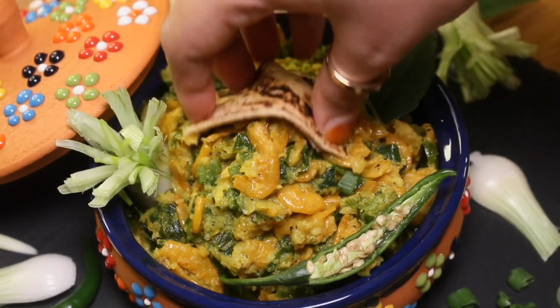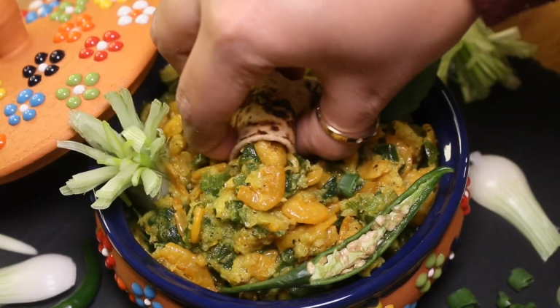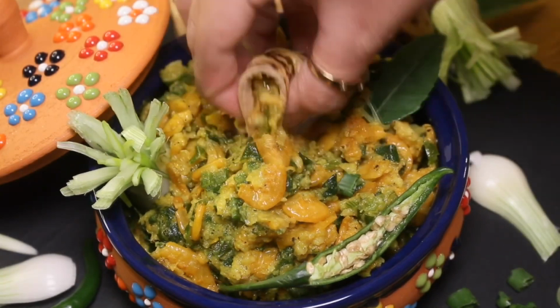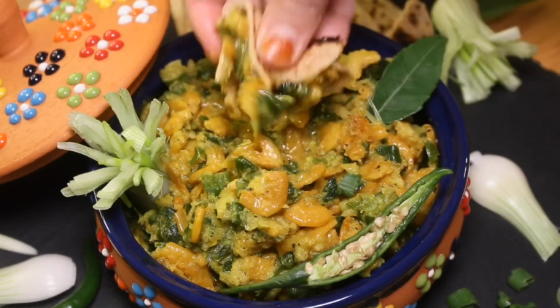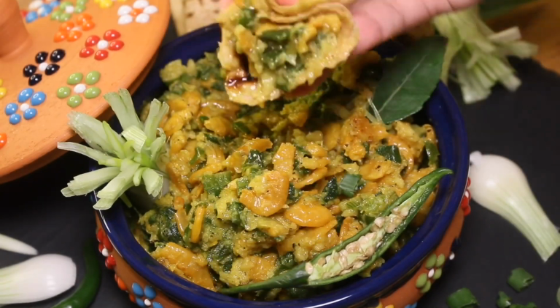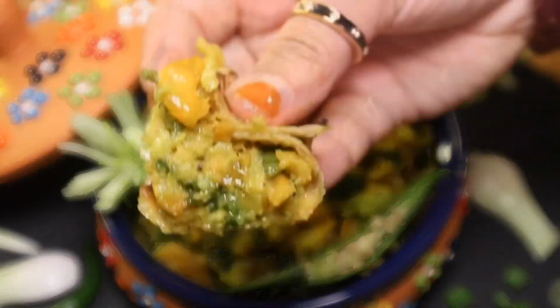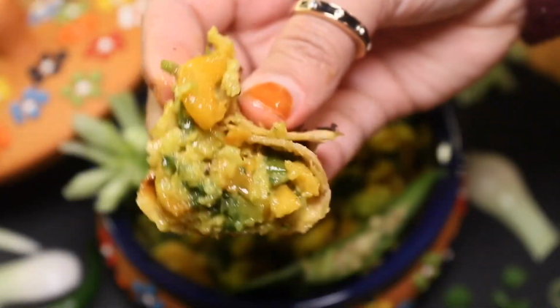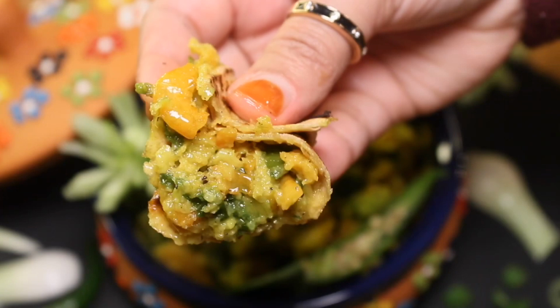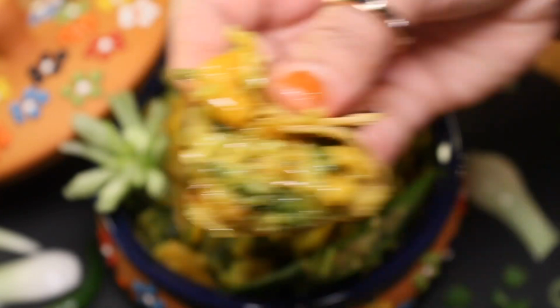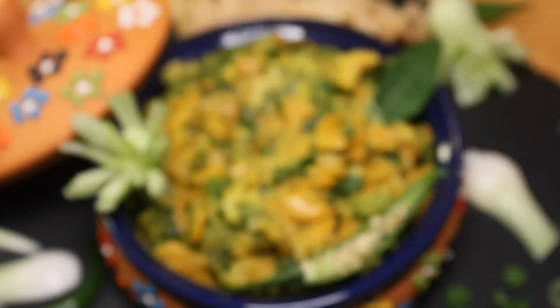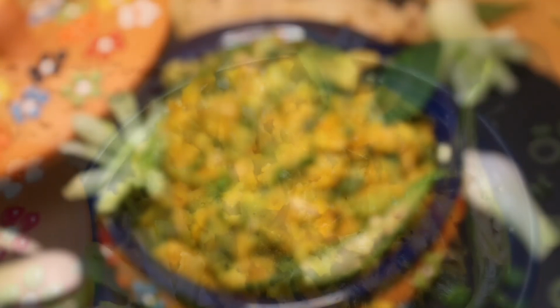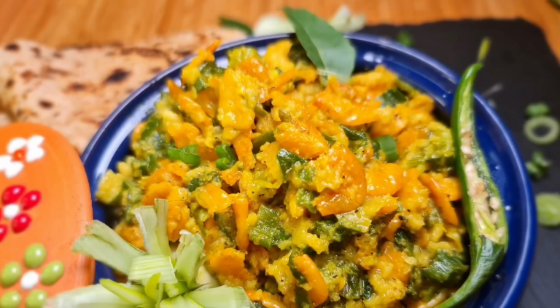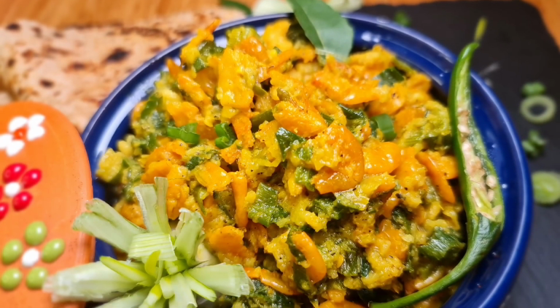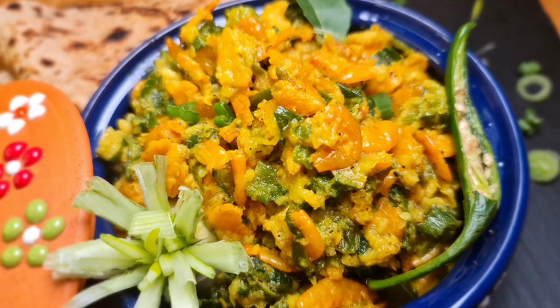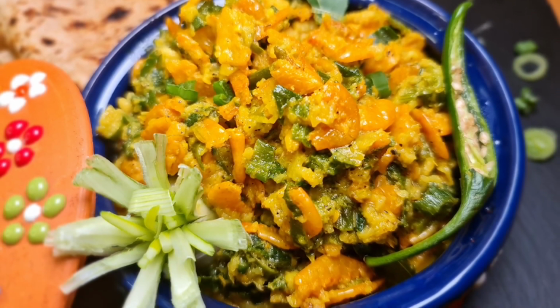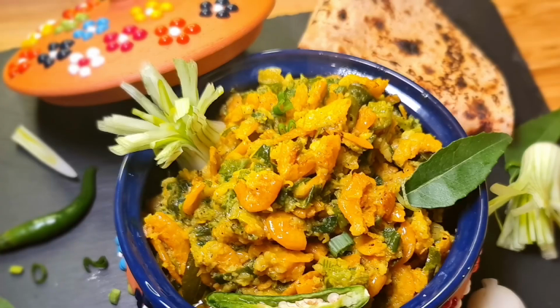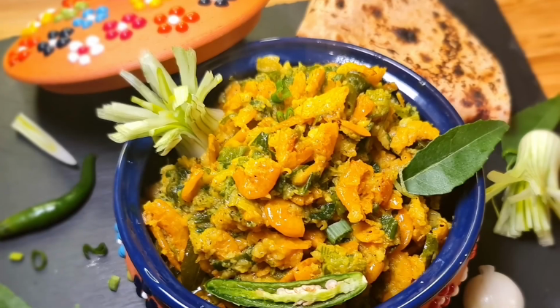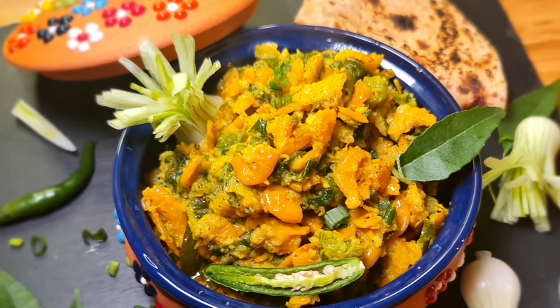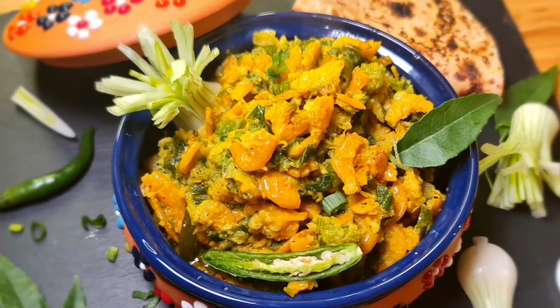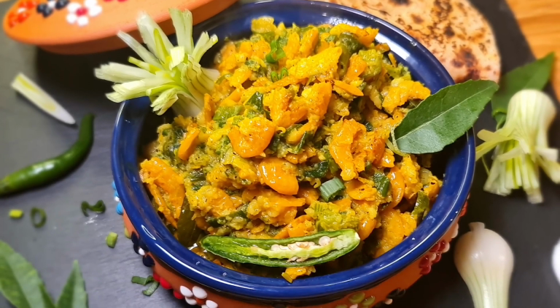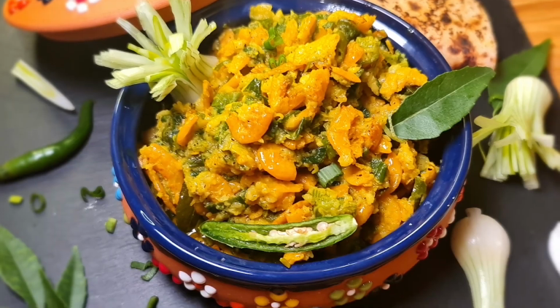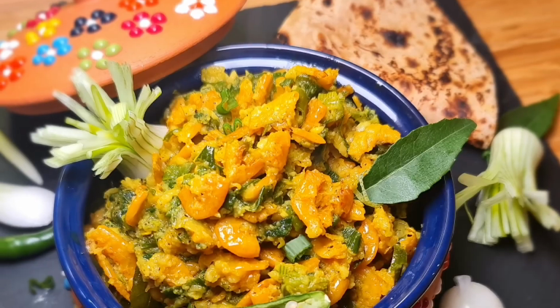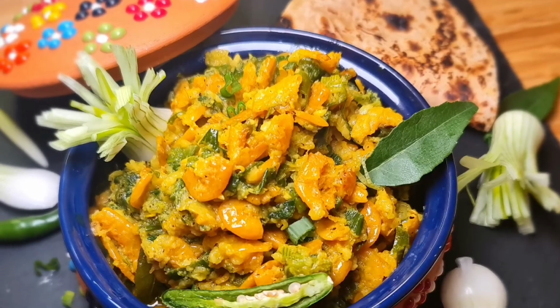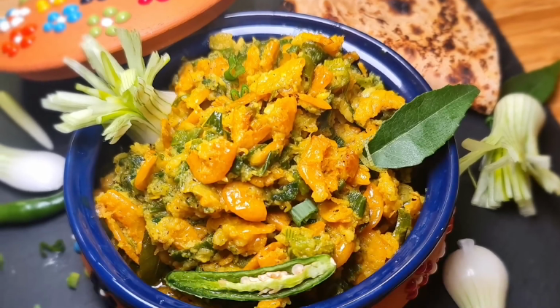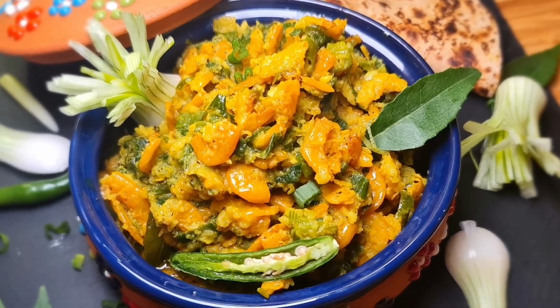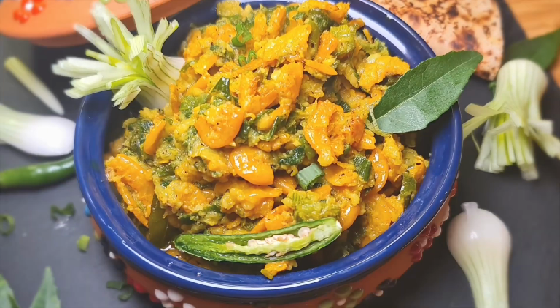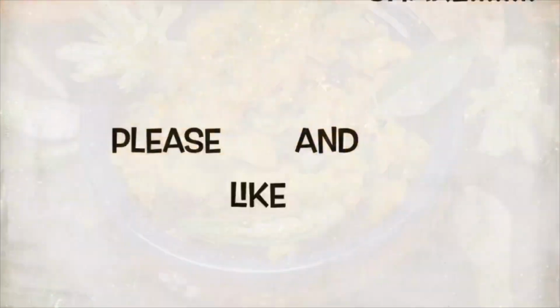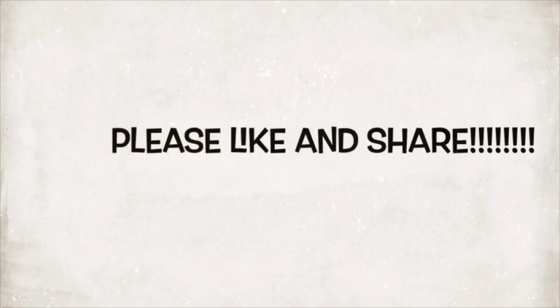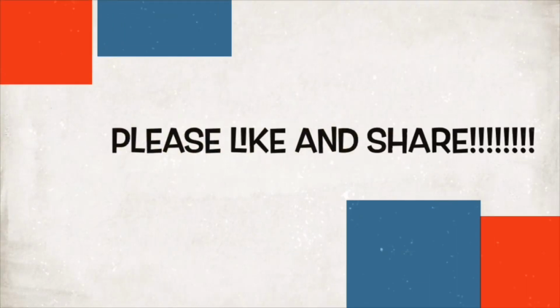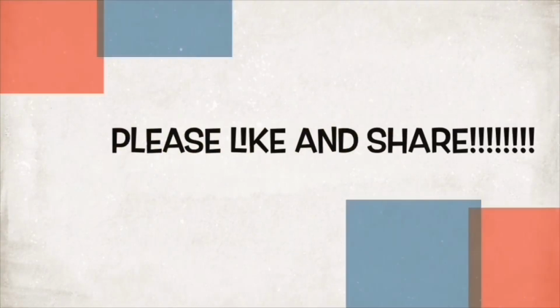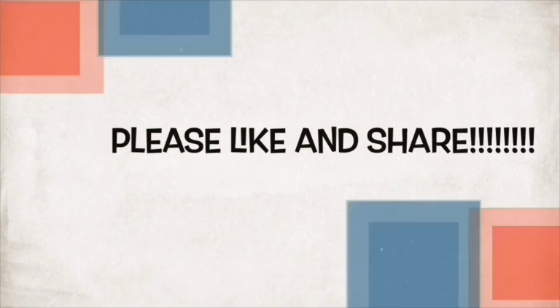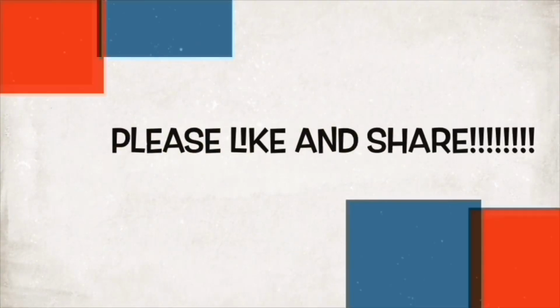Do try this recipe at home and share your valuable feedback in the comment section. Please like and share, and don't forget to subscribe.